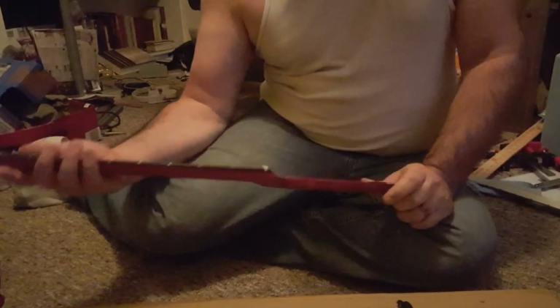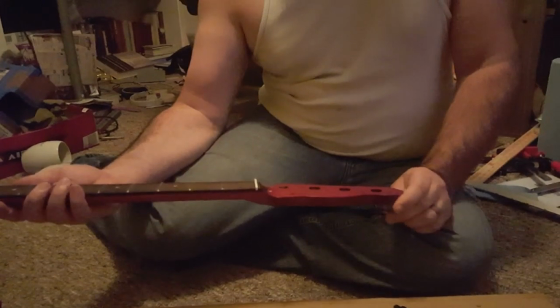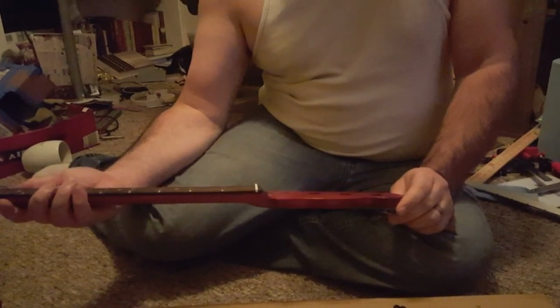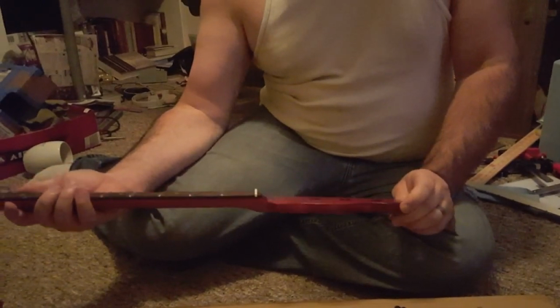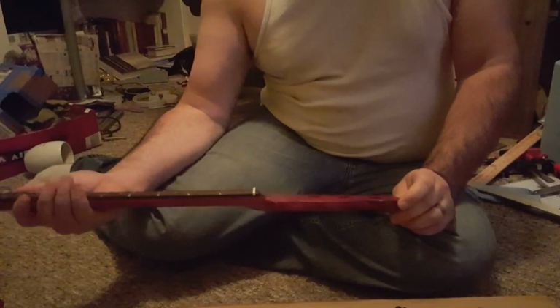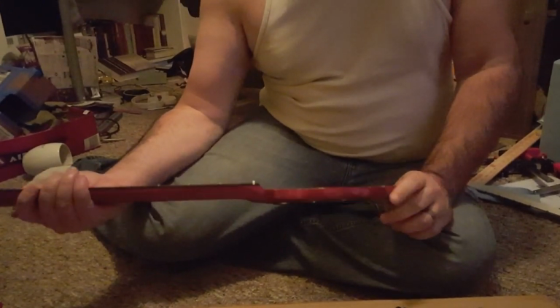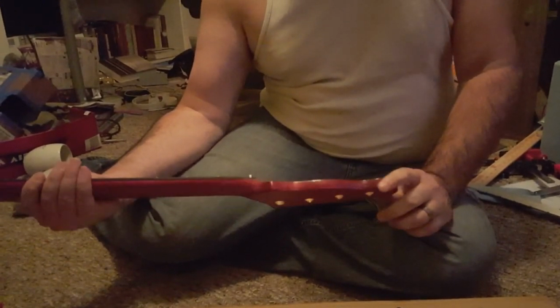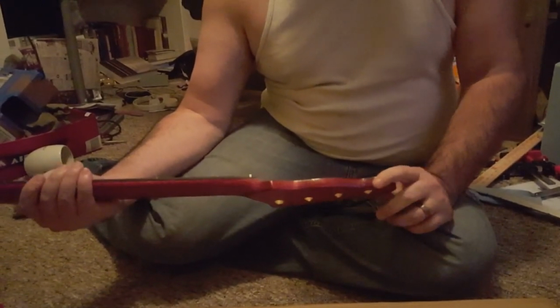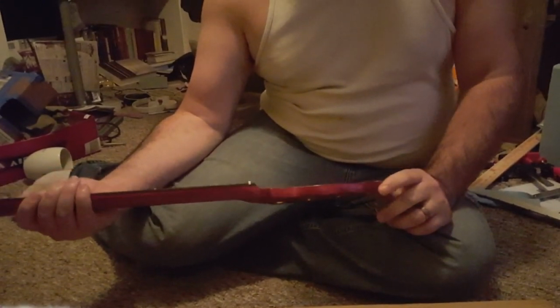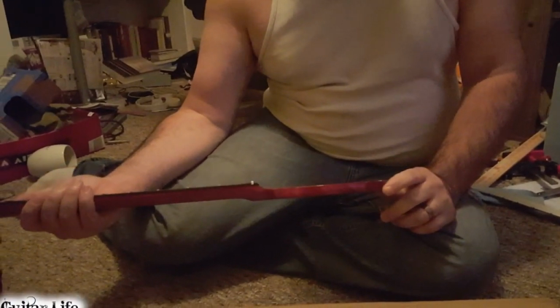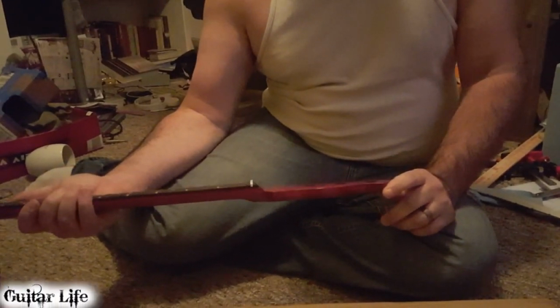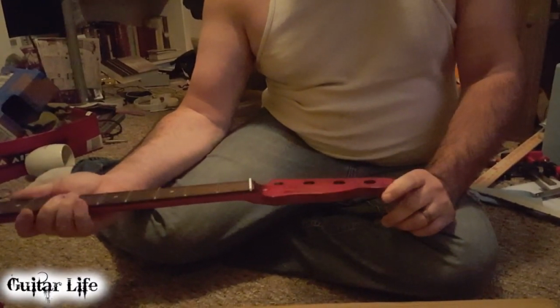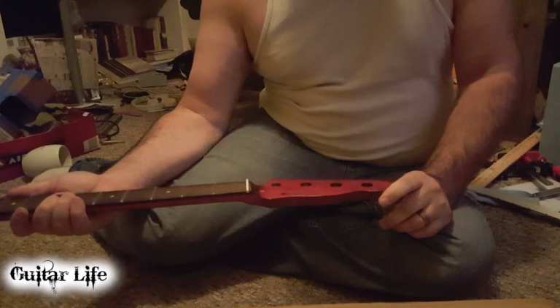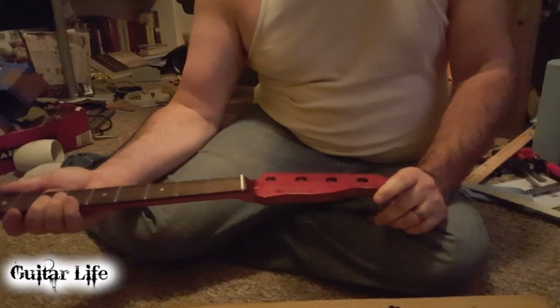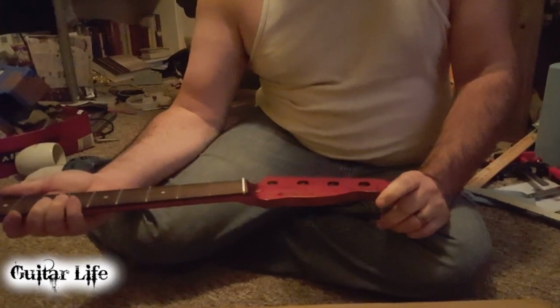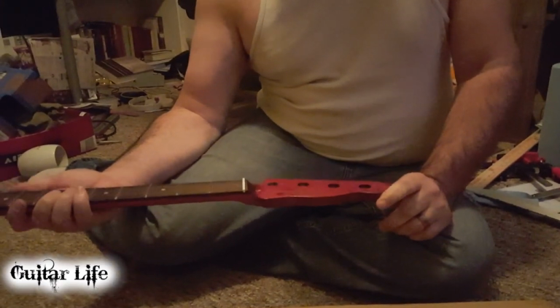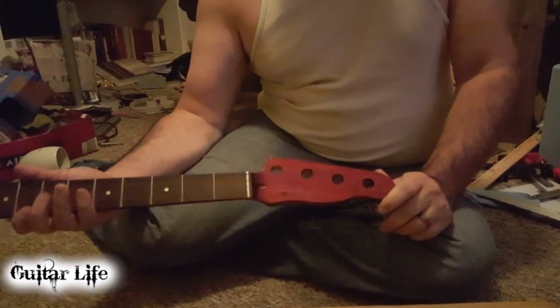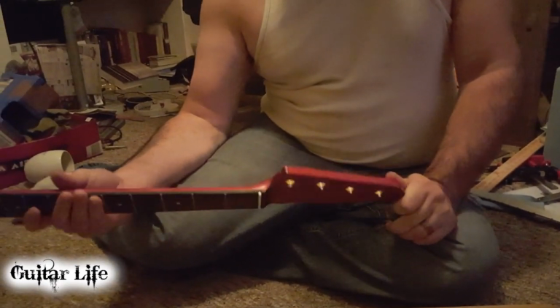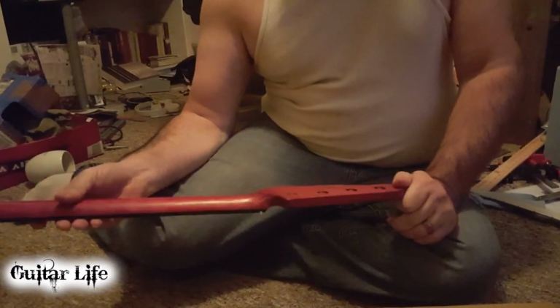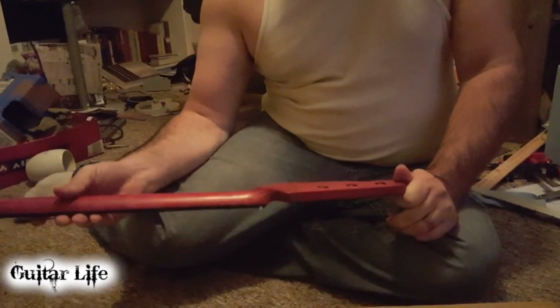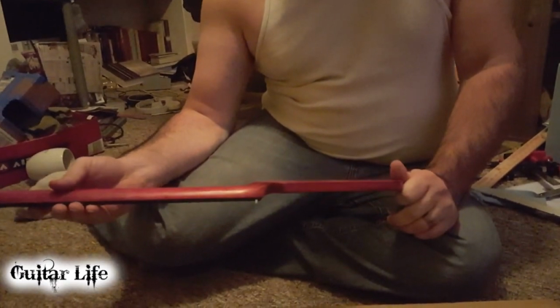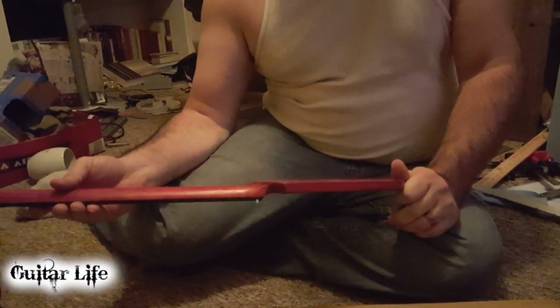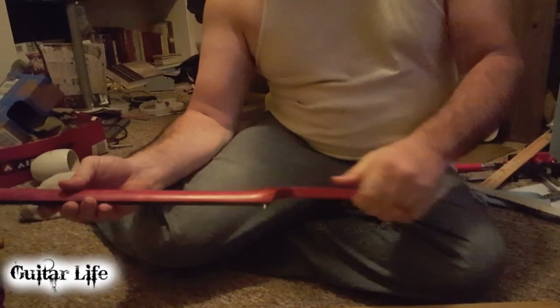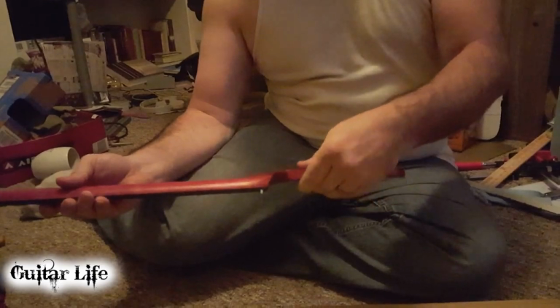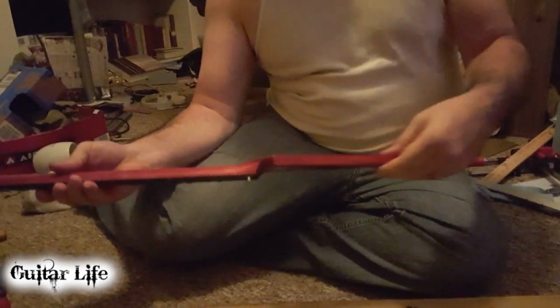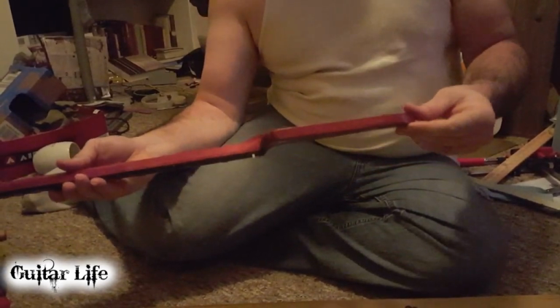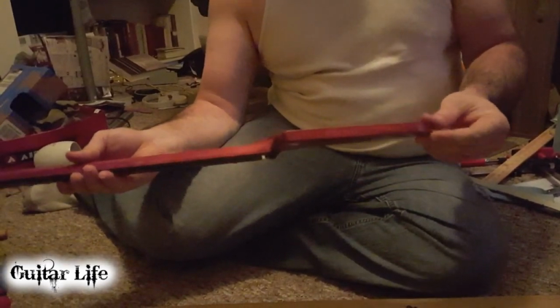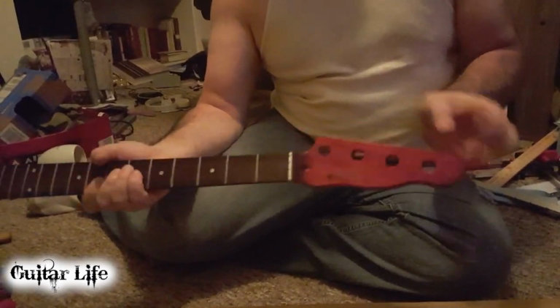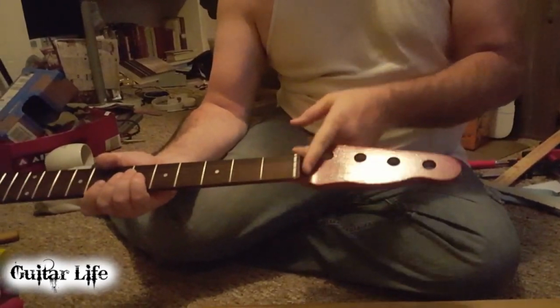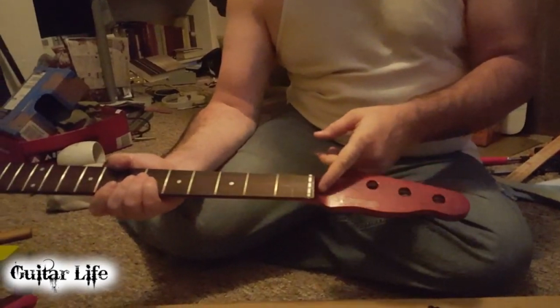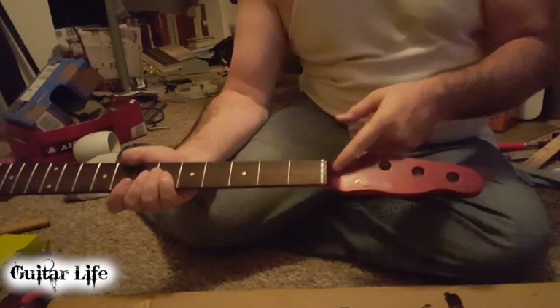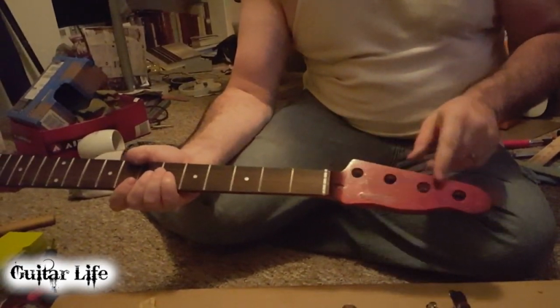So tonight we're here. Kaylee's here, who I'm building the base for. Say hi, Kaylee. Hello. And she's helping me and I'm going over a few things with her, like how to adjust the truss rod and everything.